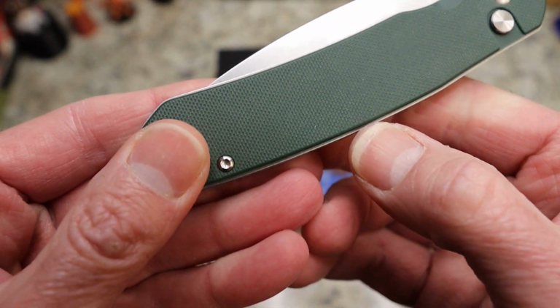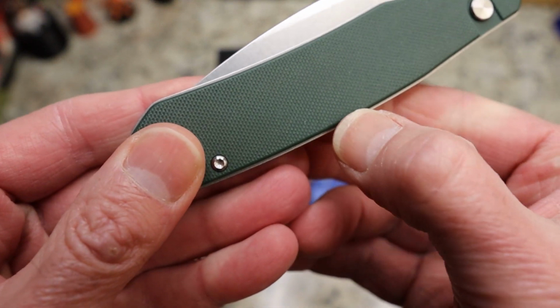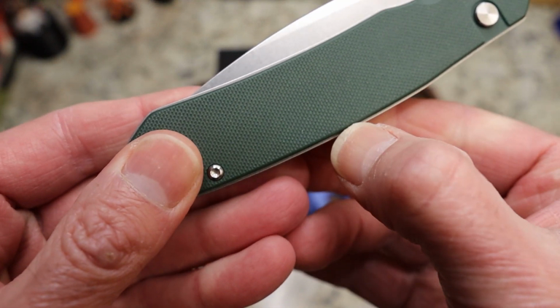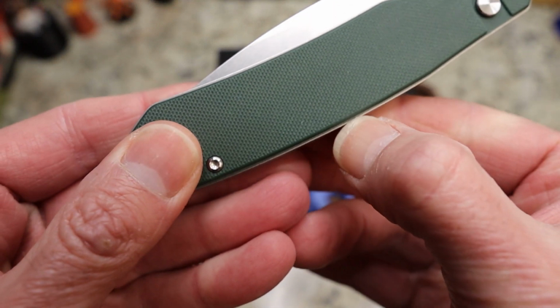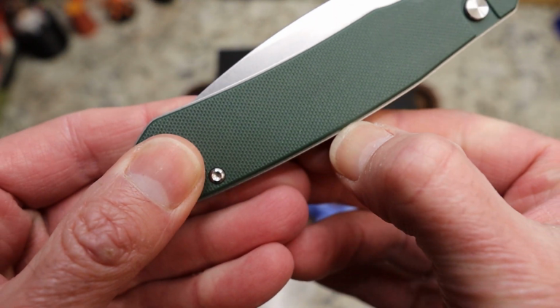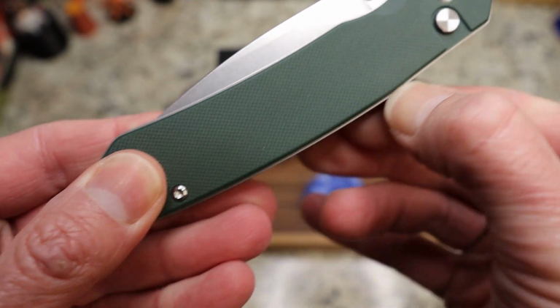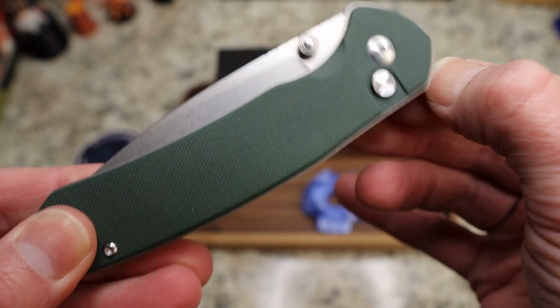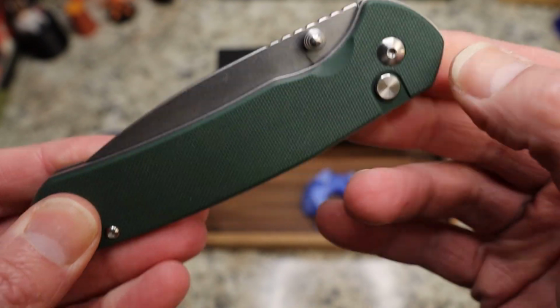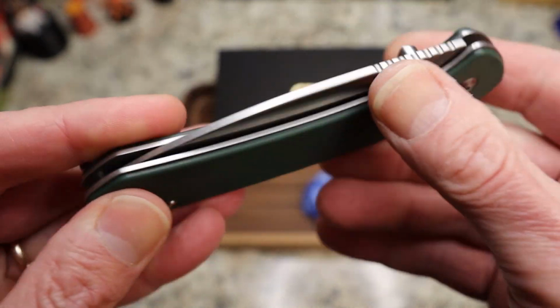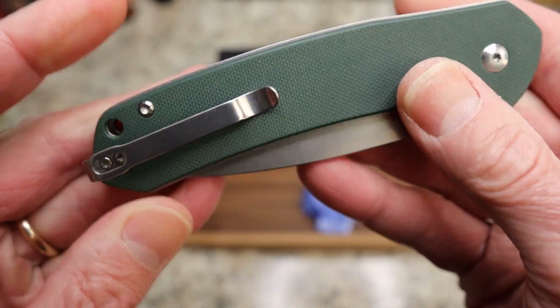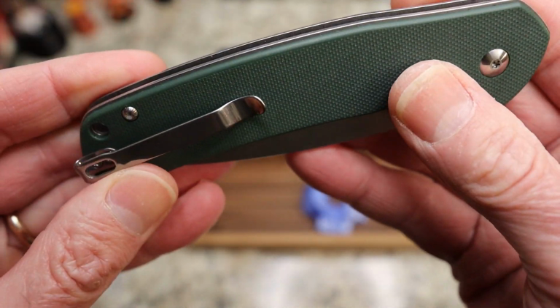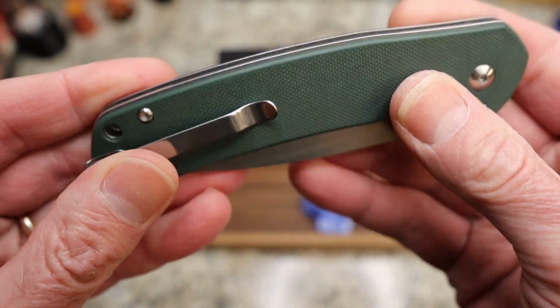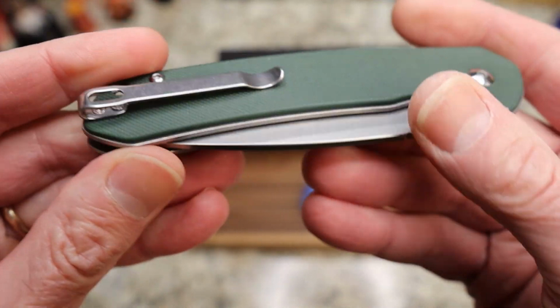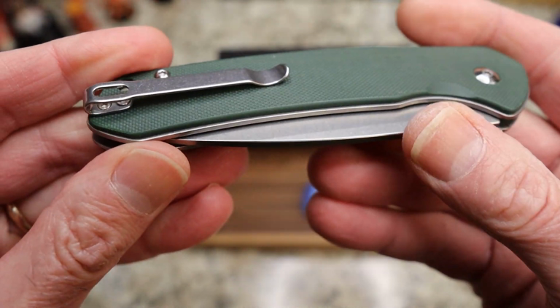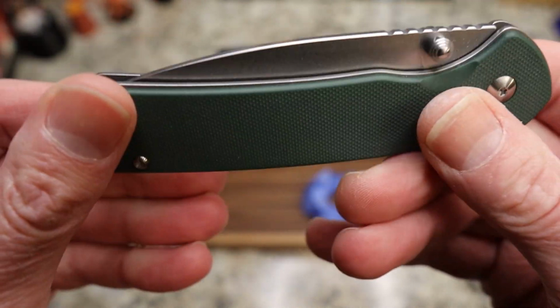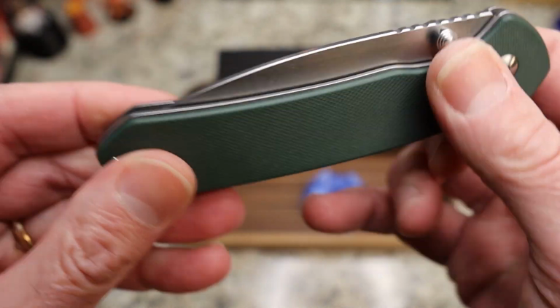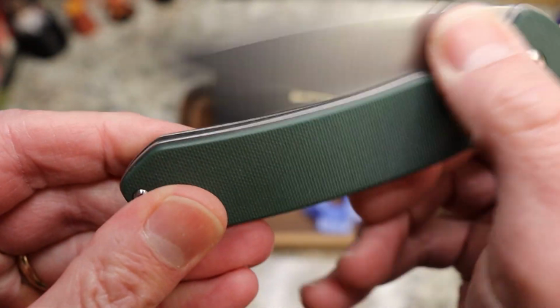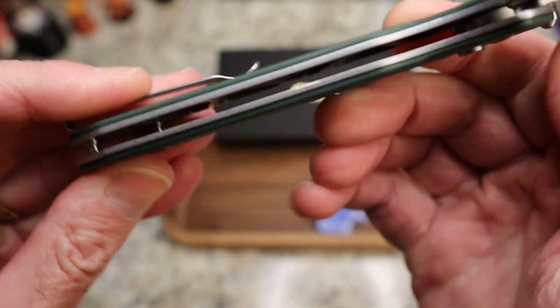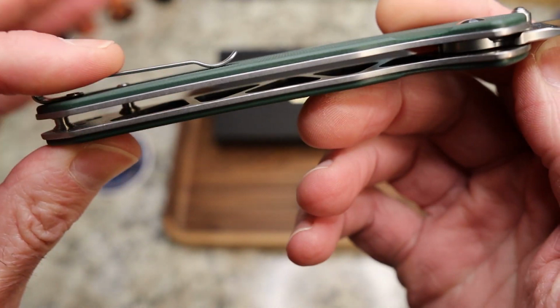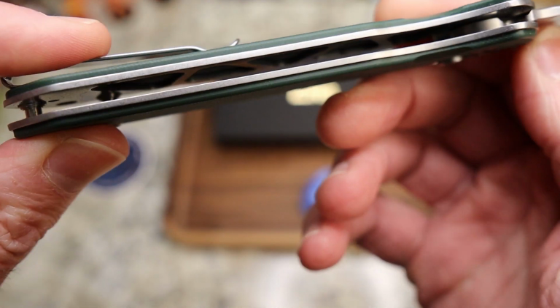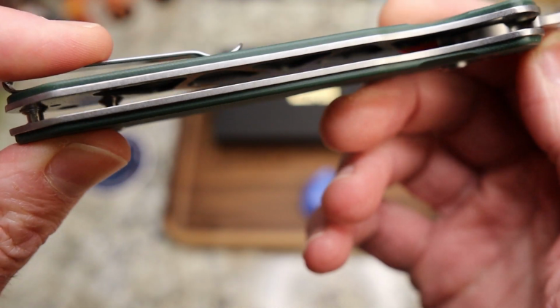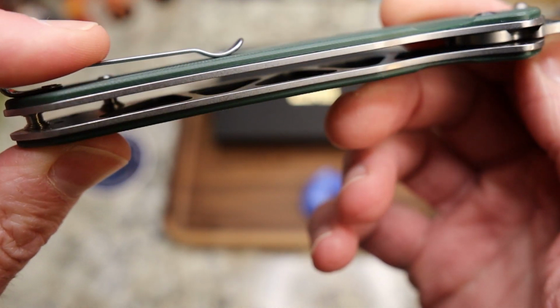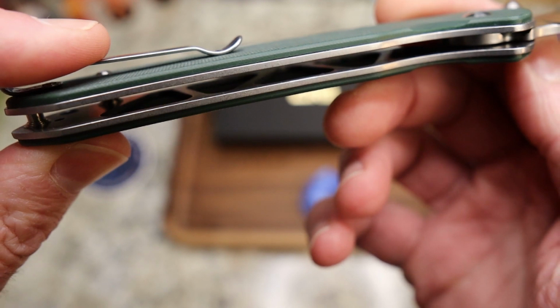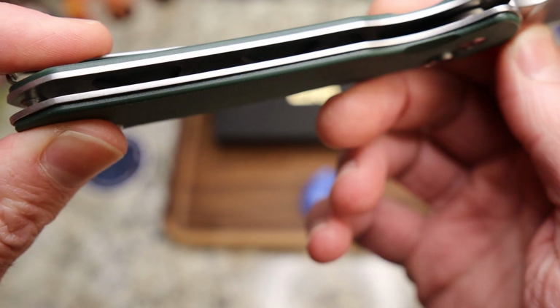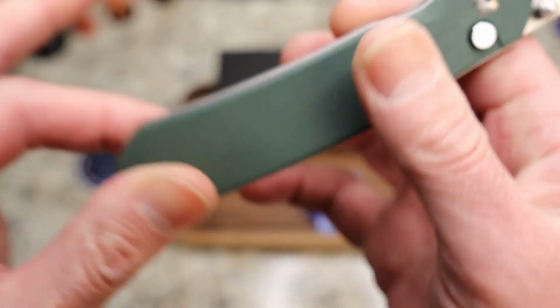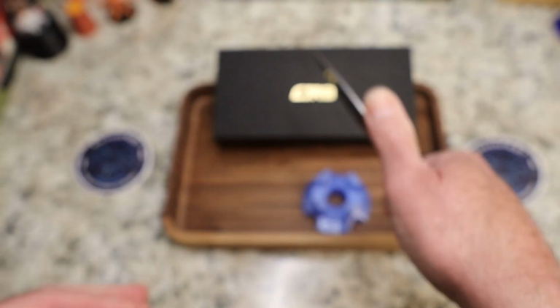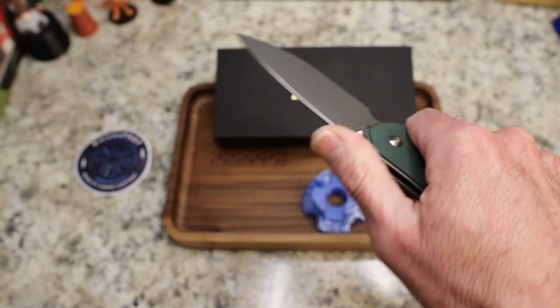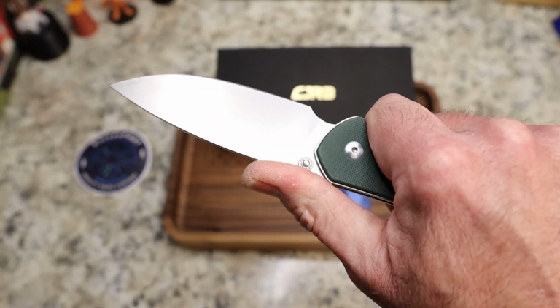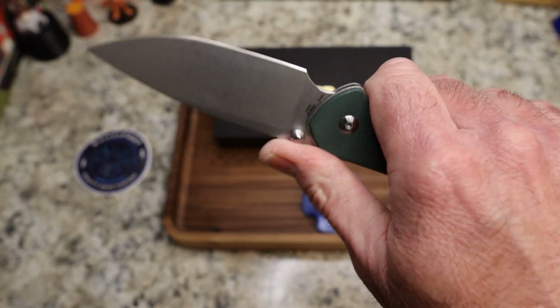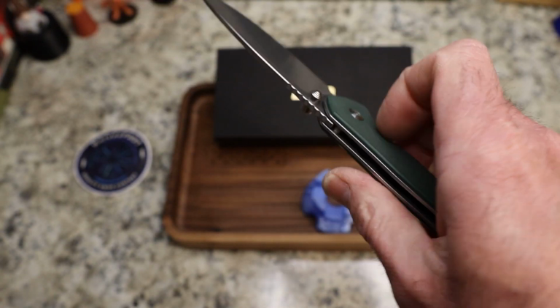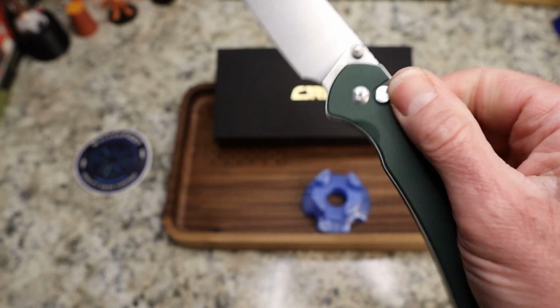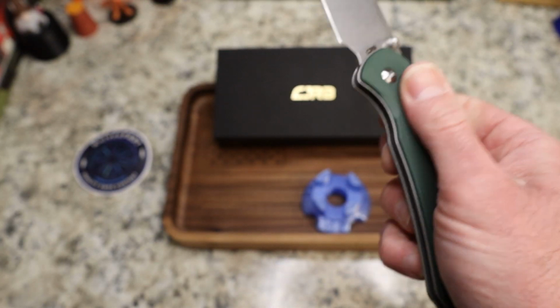This one has overlapping Shadowbox liners, with a lot of milling in the liners. It is very light for the size.